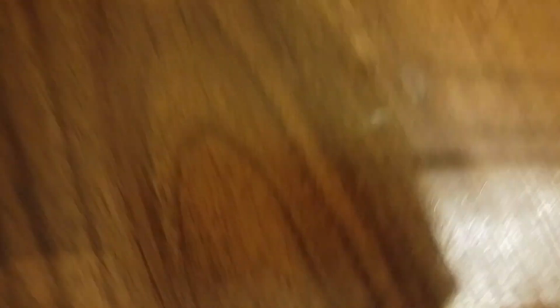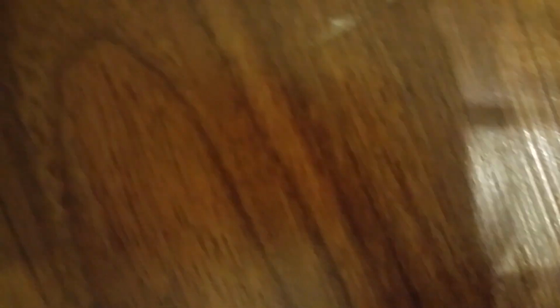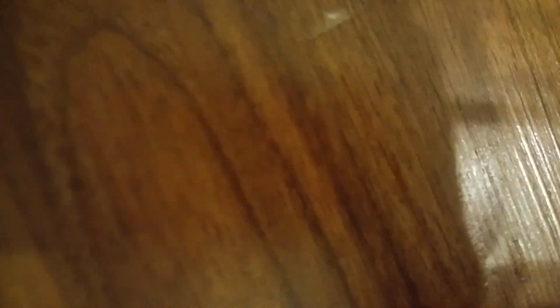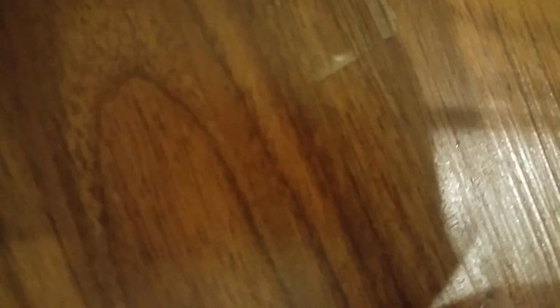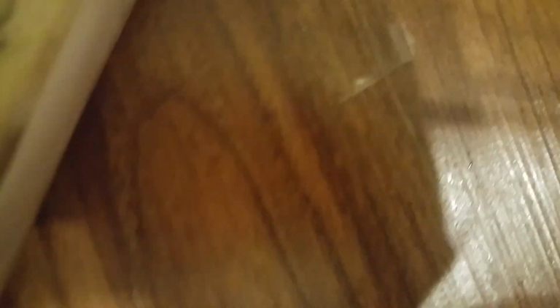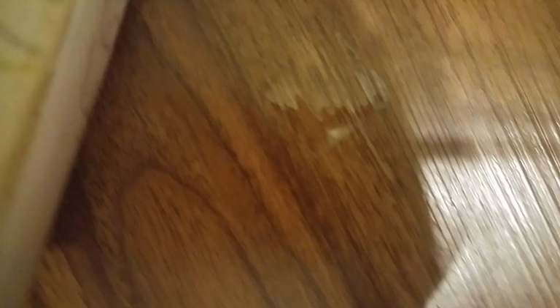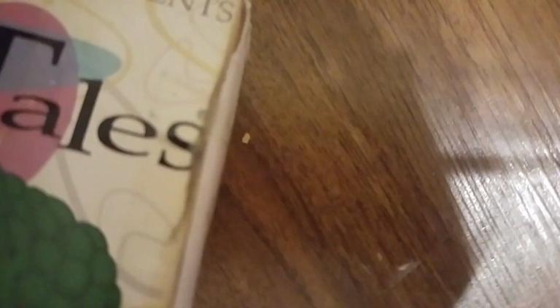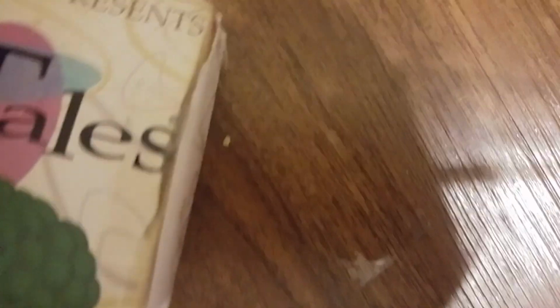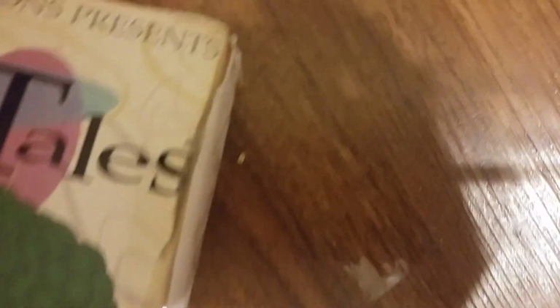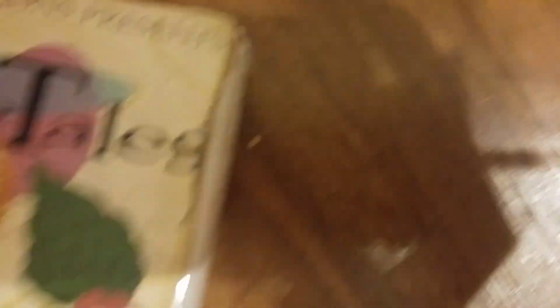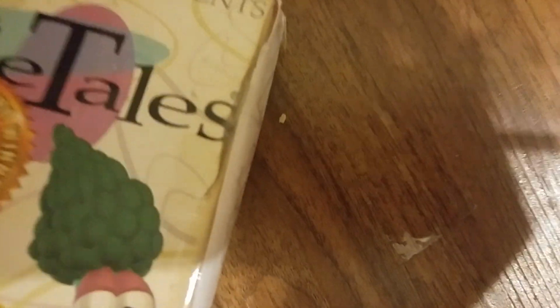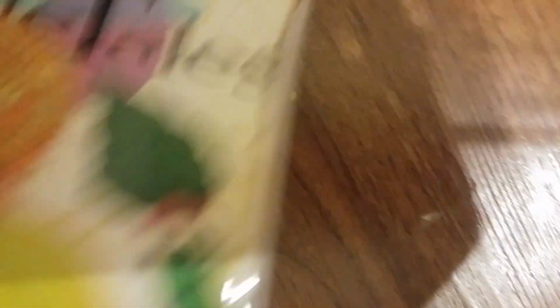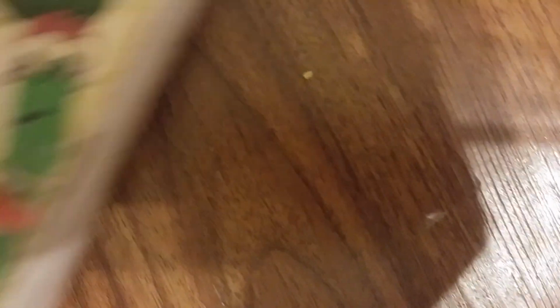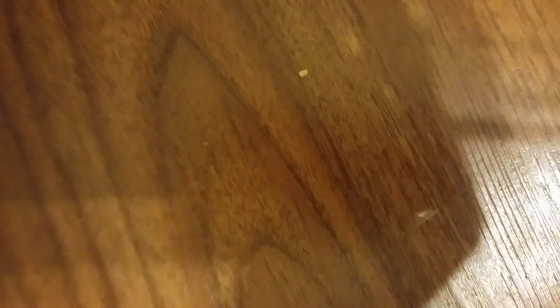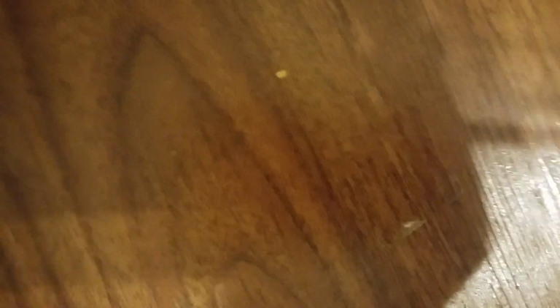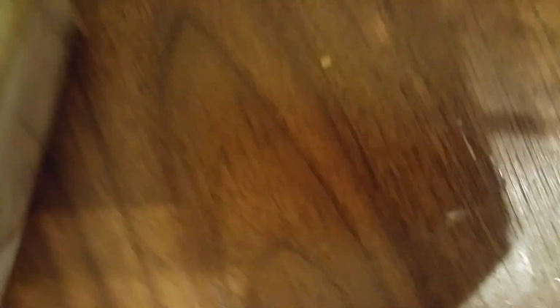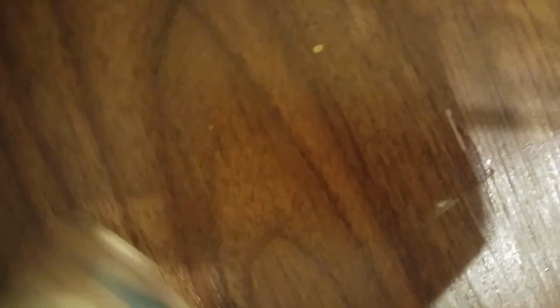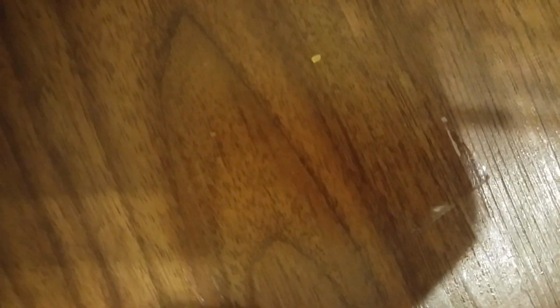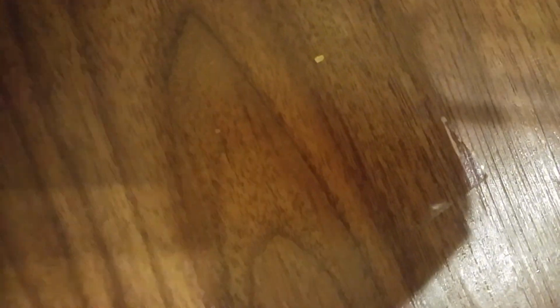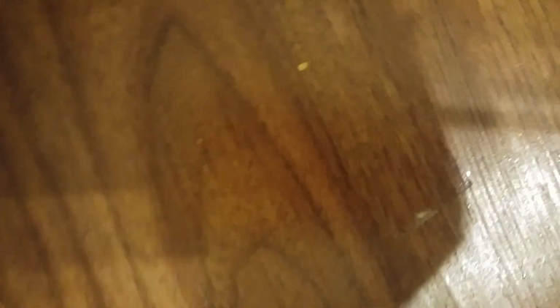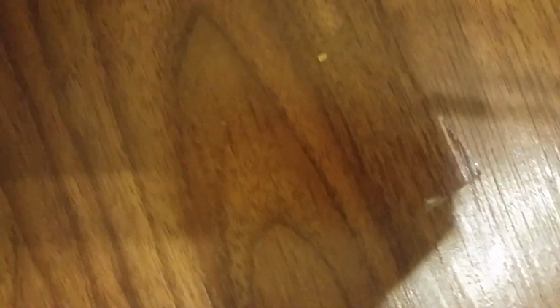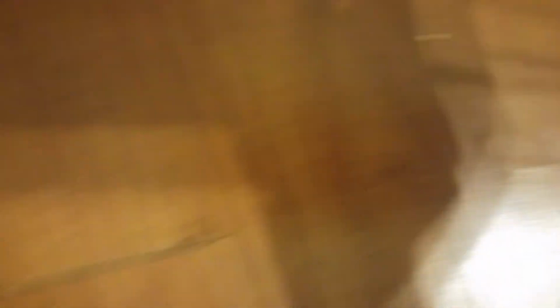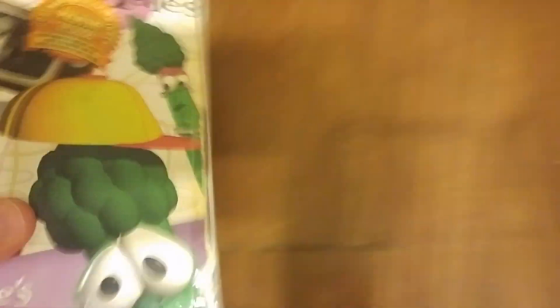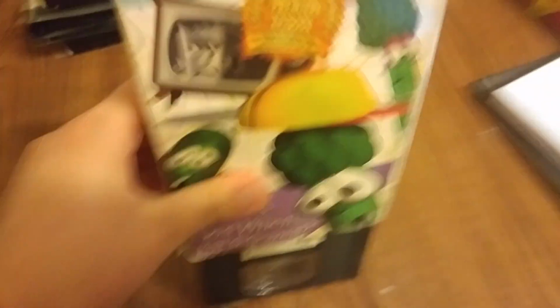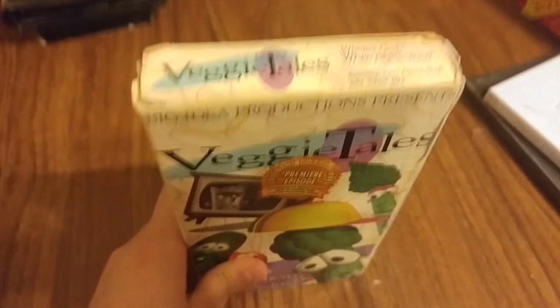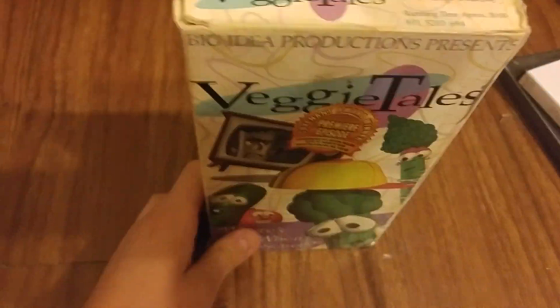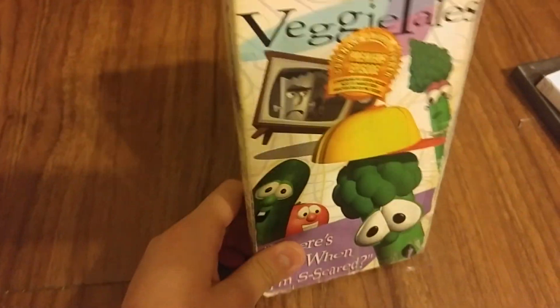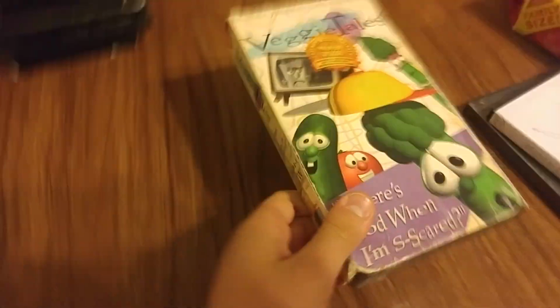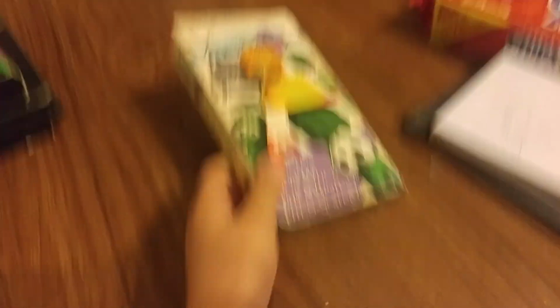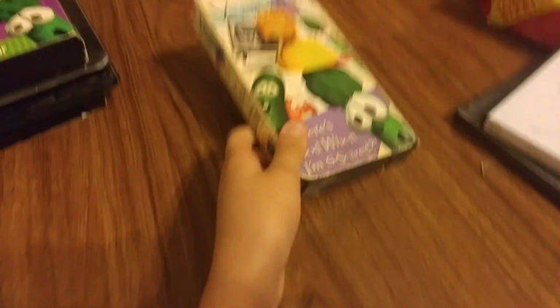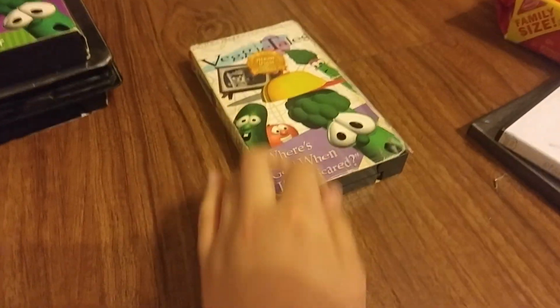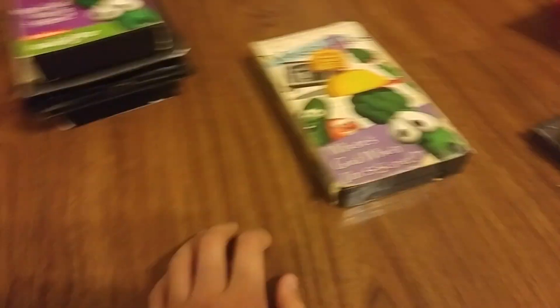This is 2000, not 1998. I know it says 1998 on the tape.